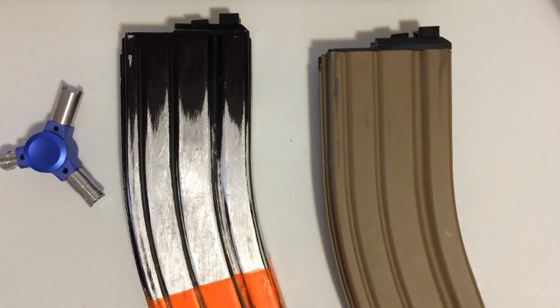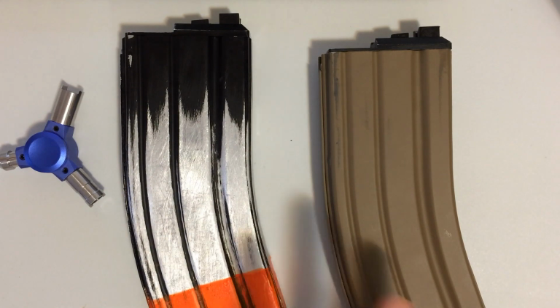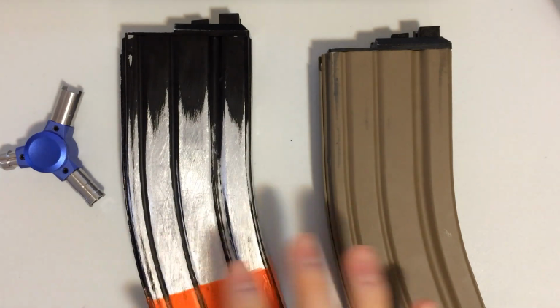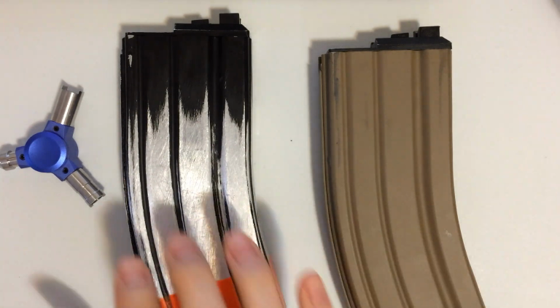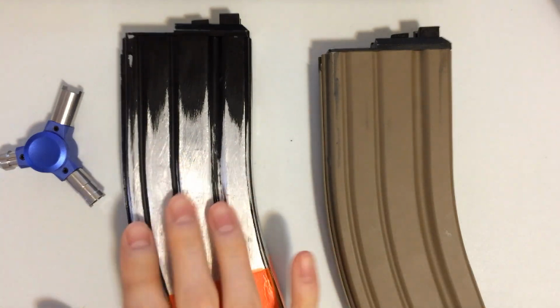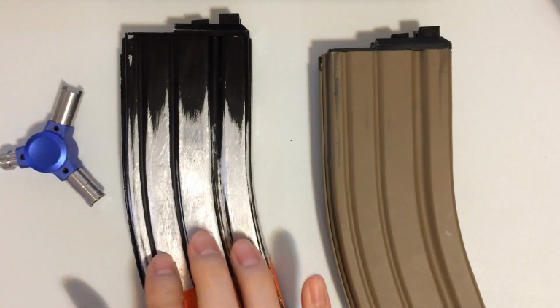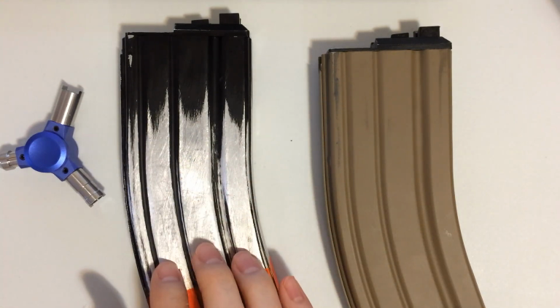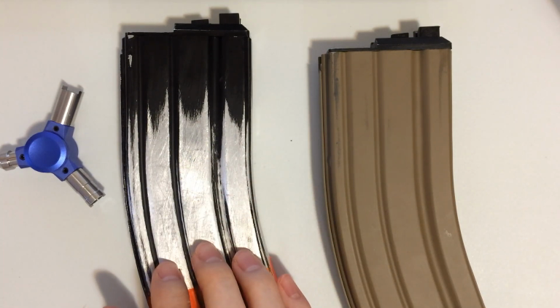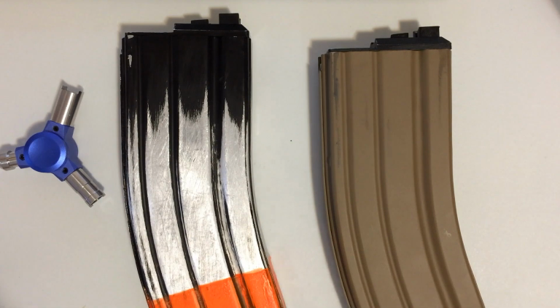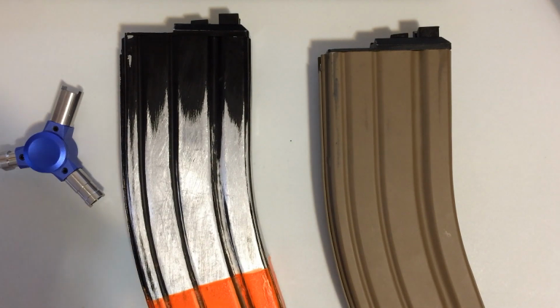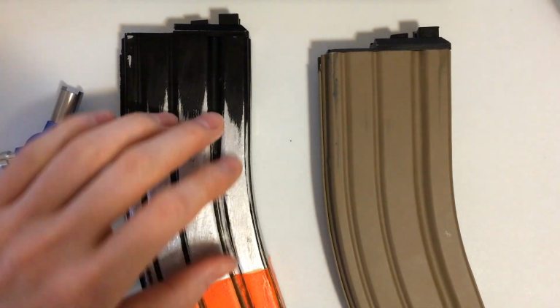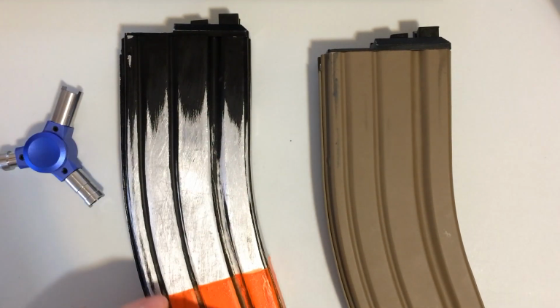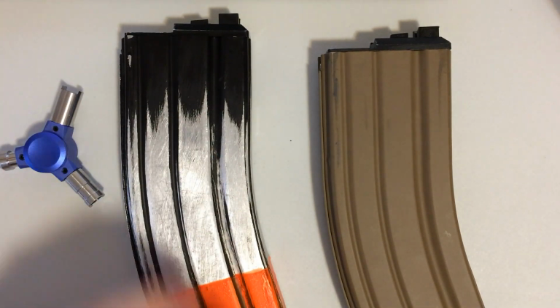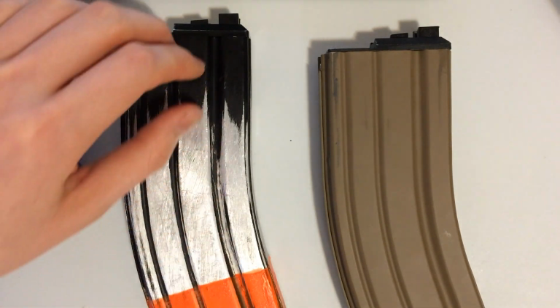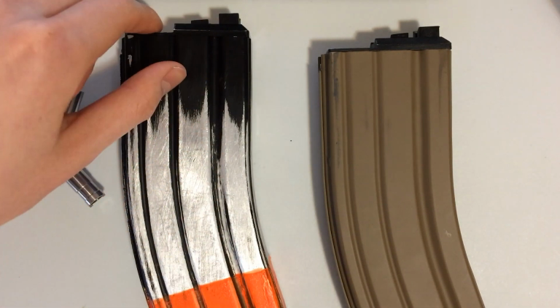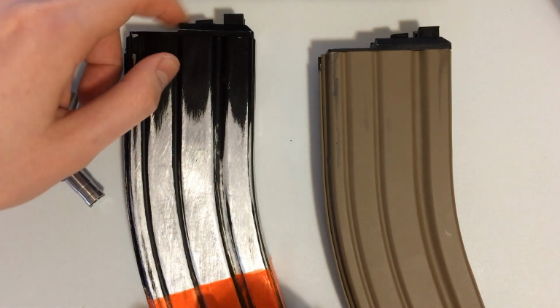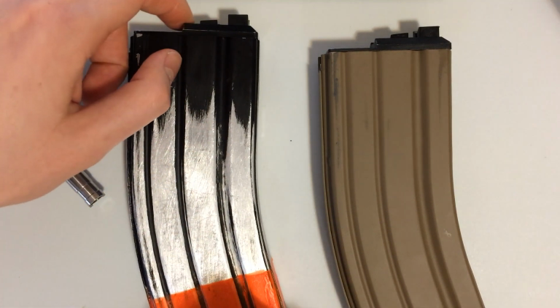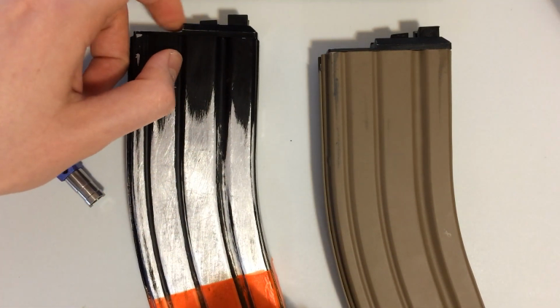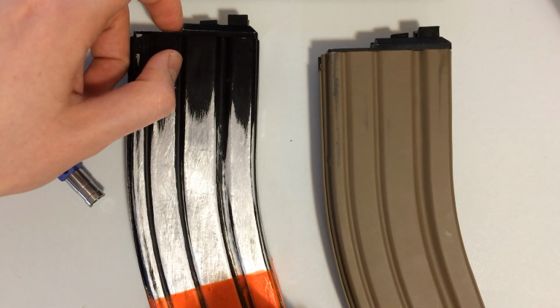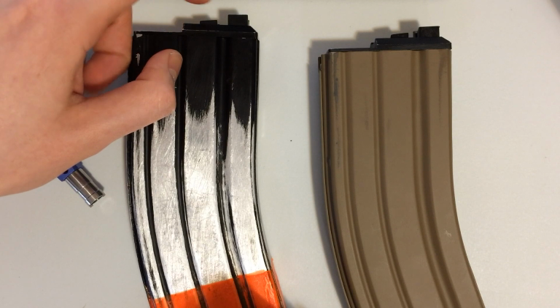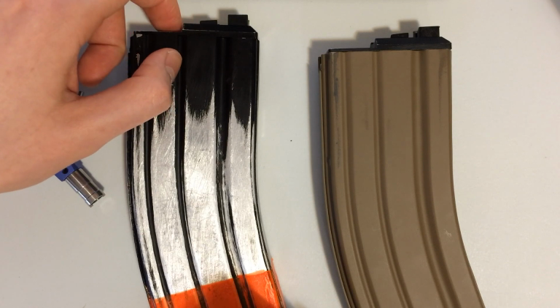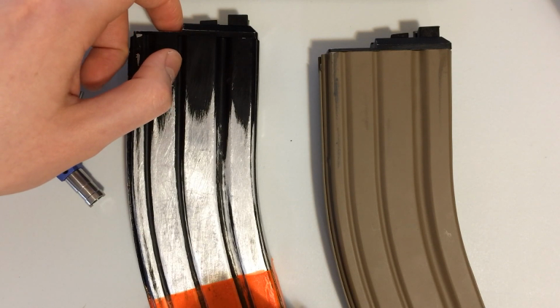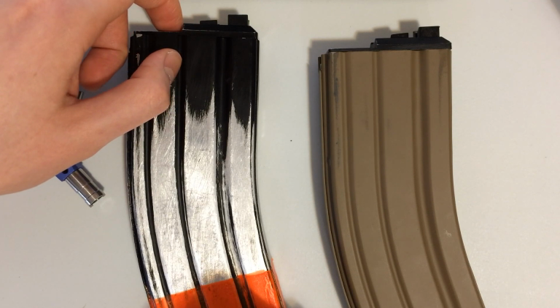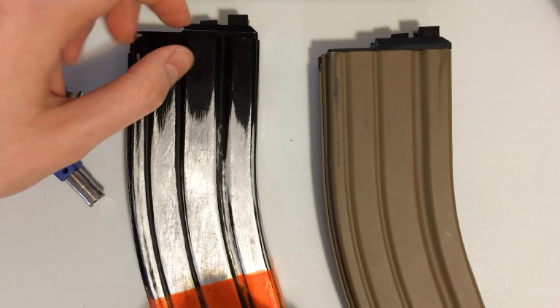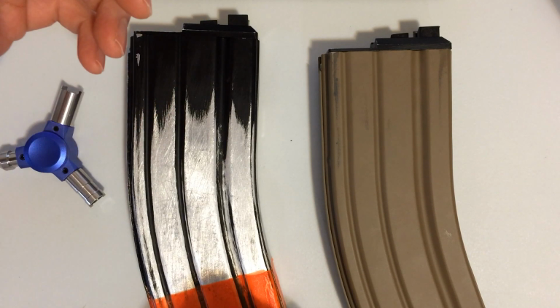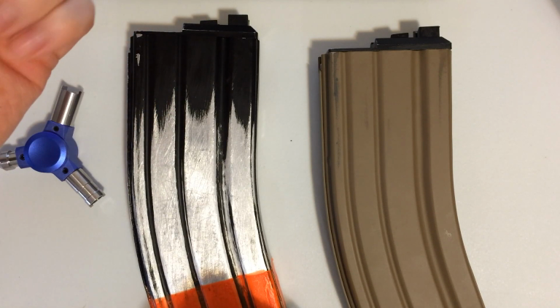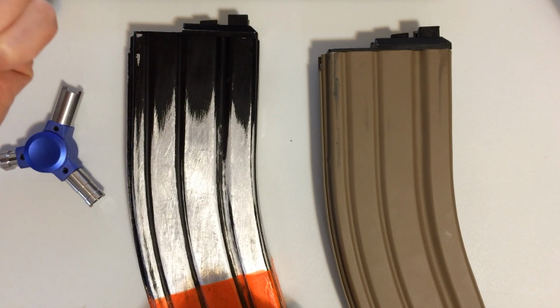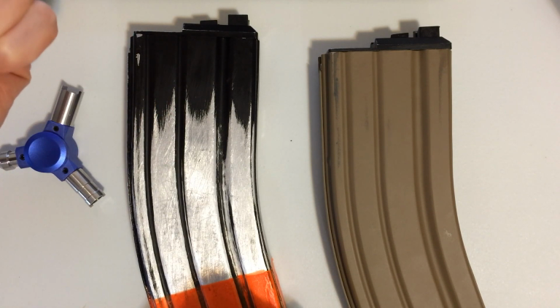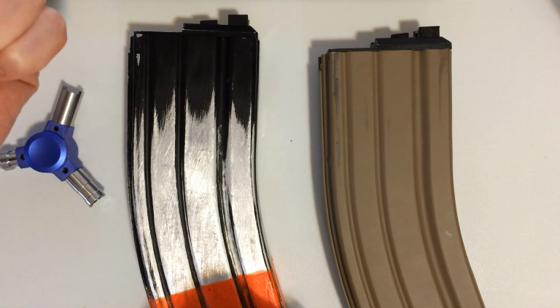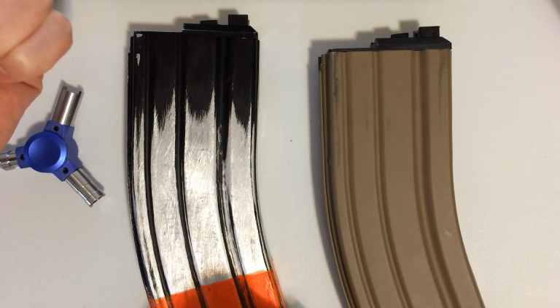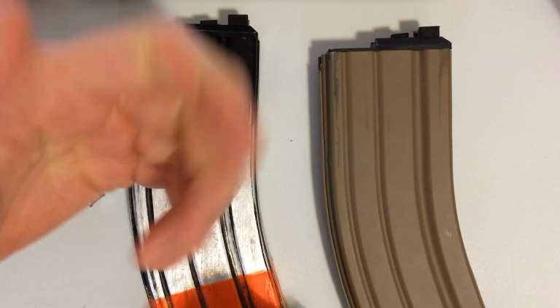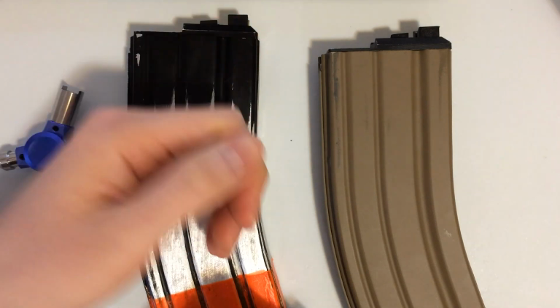Usually, I've noticed, at least with this magazine — the 30-round magazine — there are leaking issues on the top with the release valves. Usually it's because the O-ring seals aren't properly sealed.